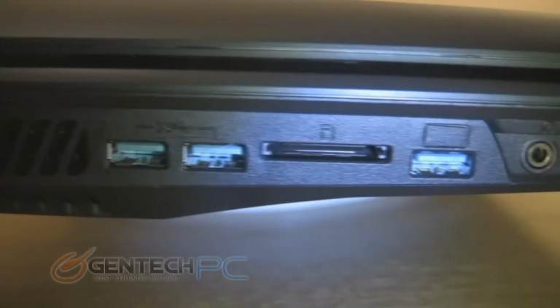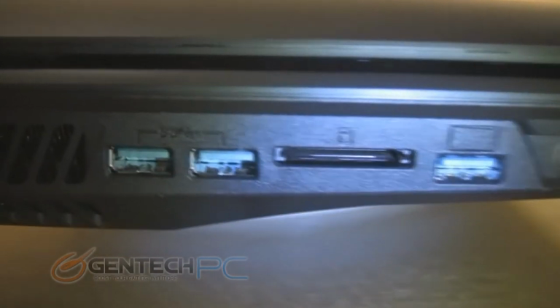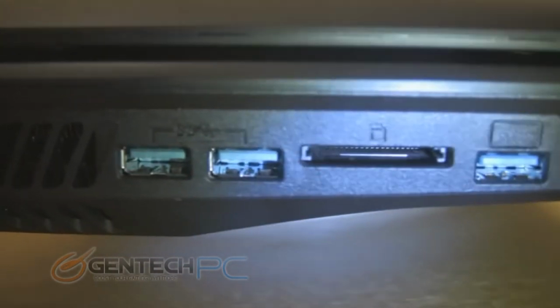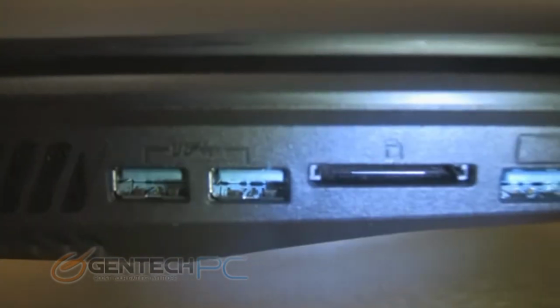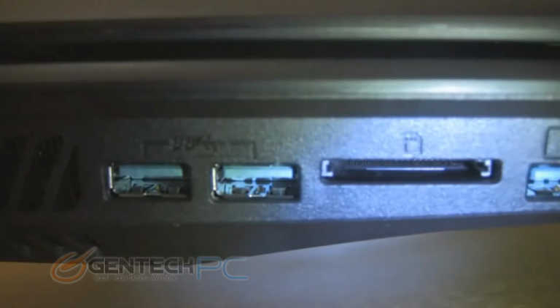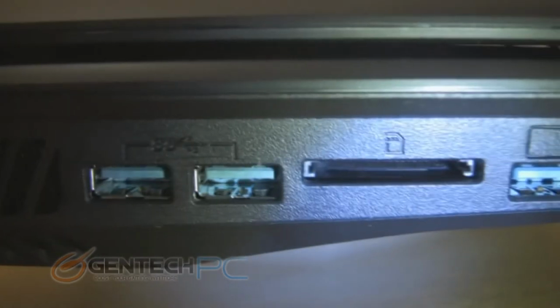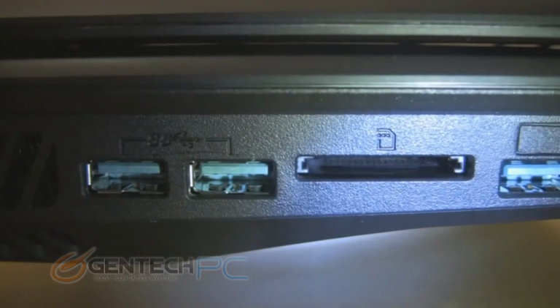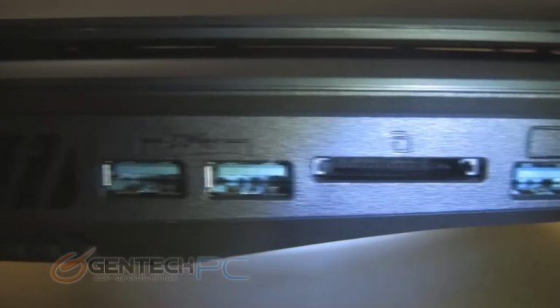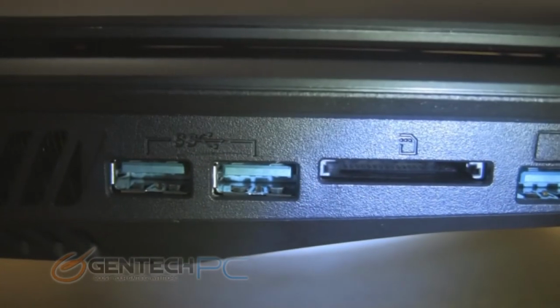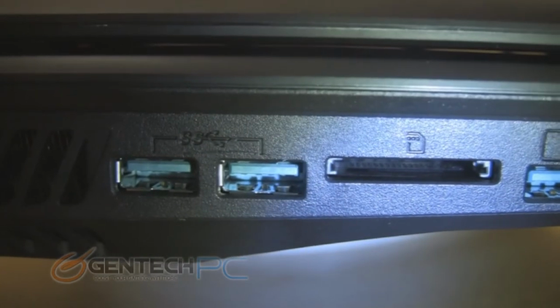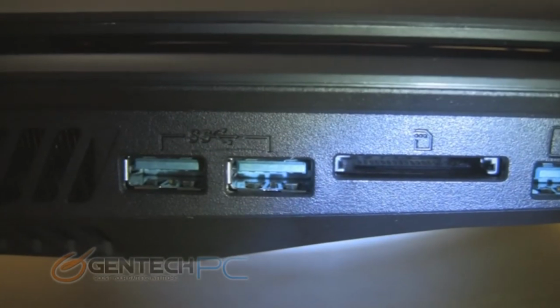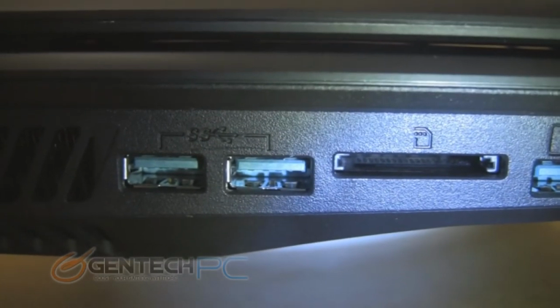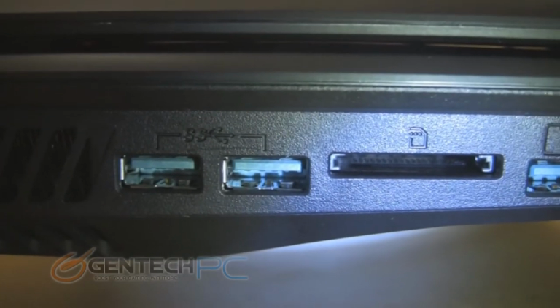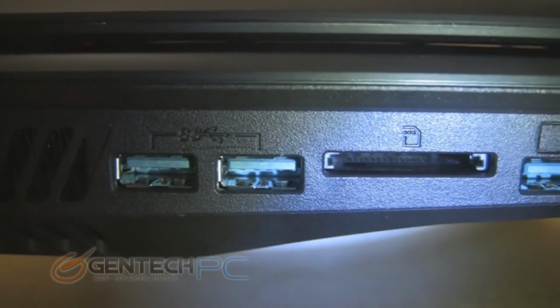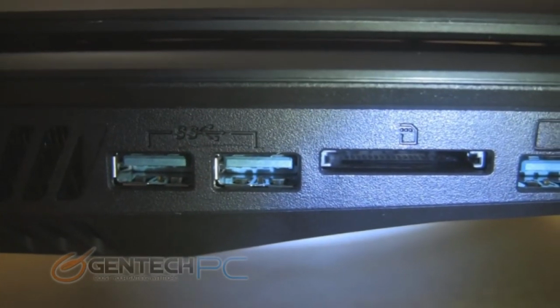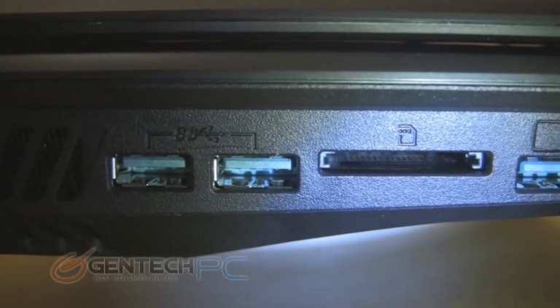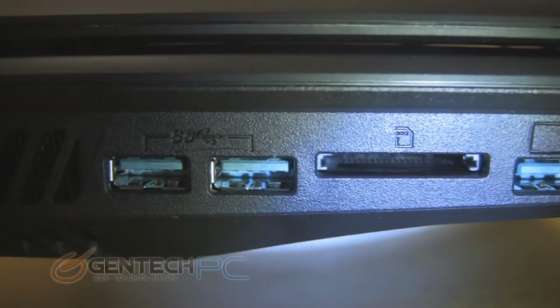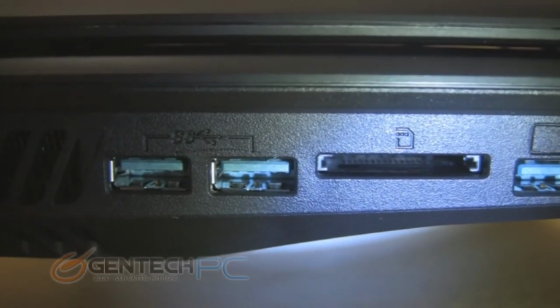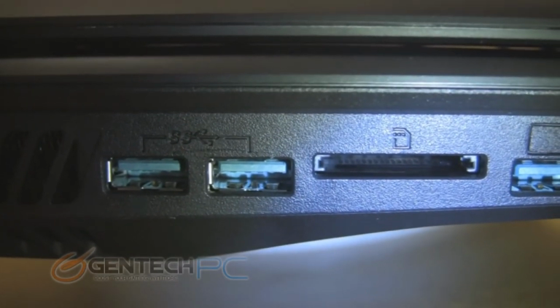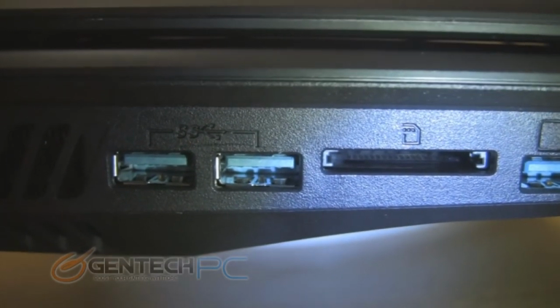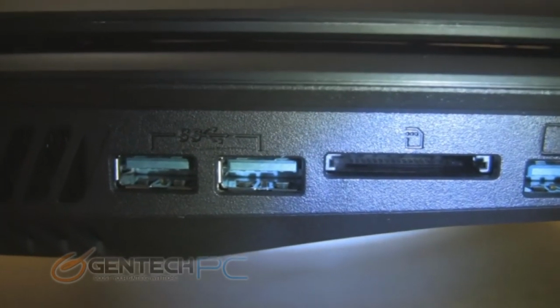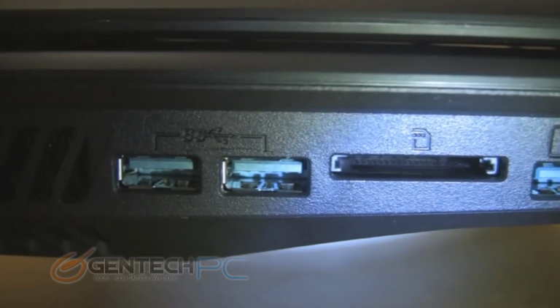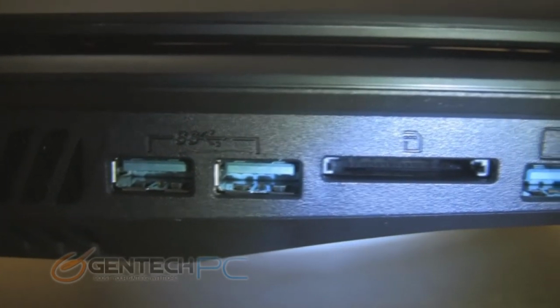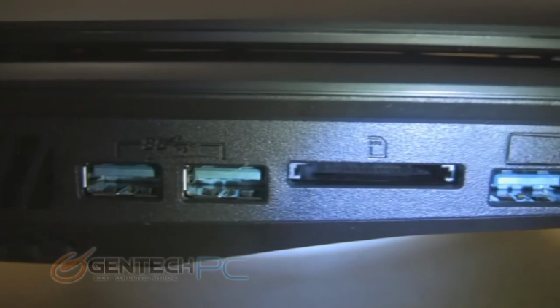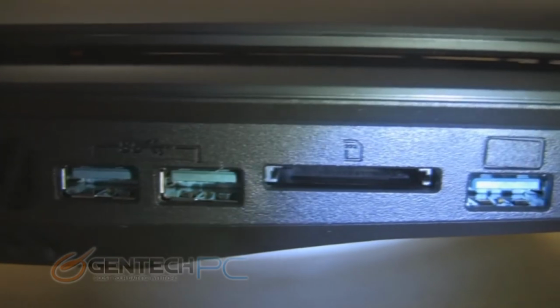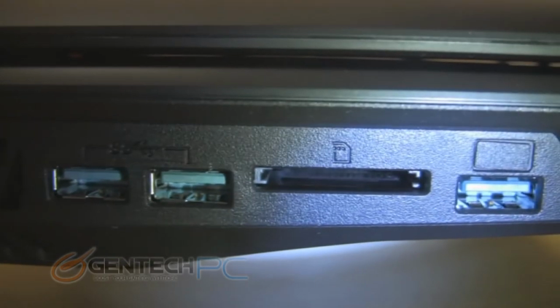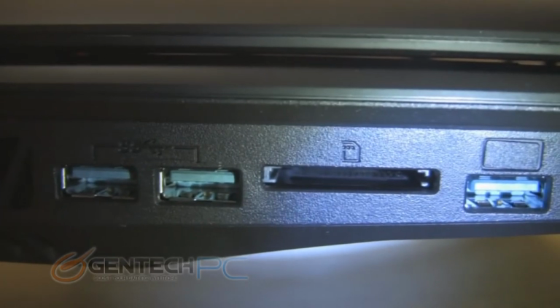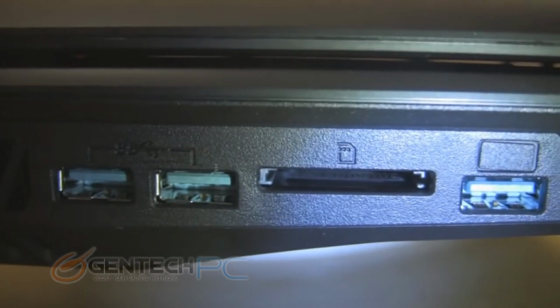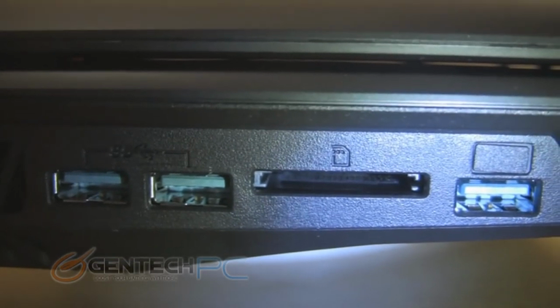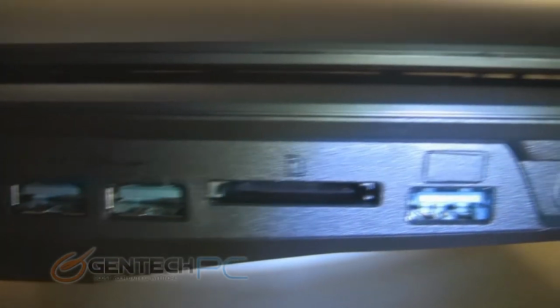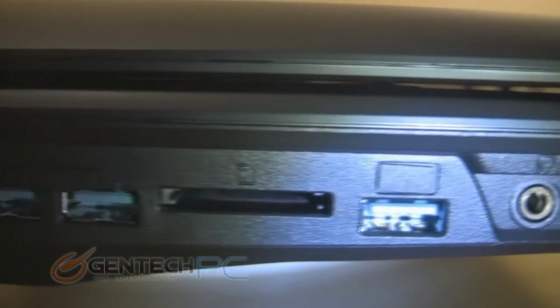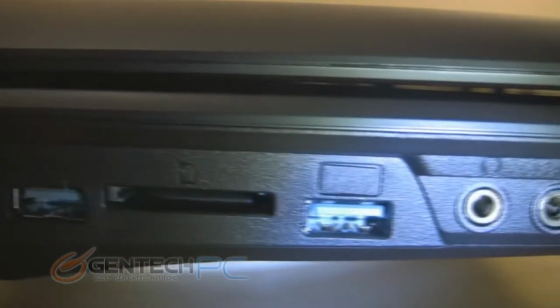In front of that, you have two USB 3.0 ports, and right next to that a card reader, and then a third and final USB 3.0 port next to that.